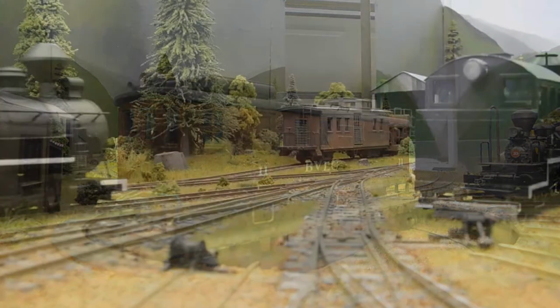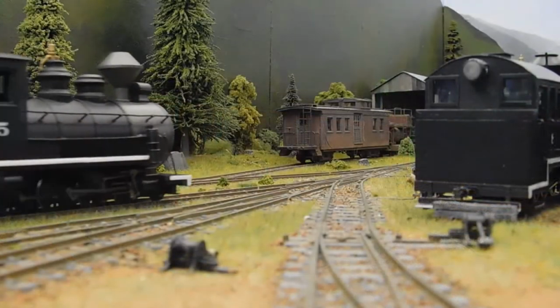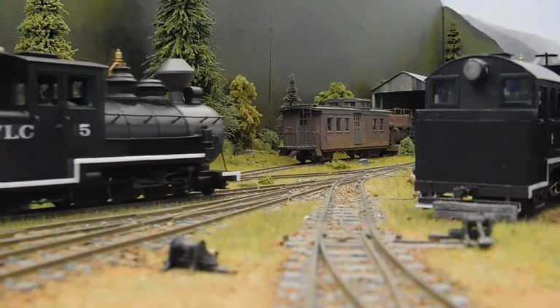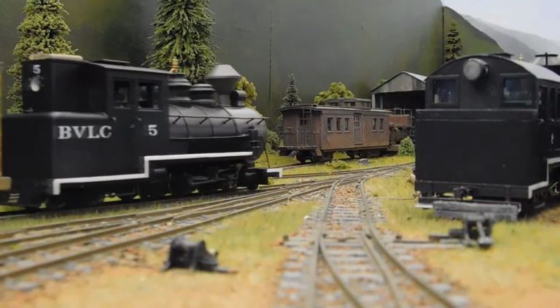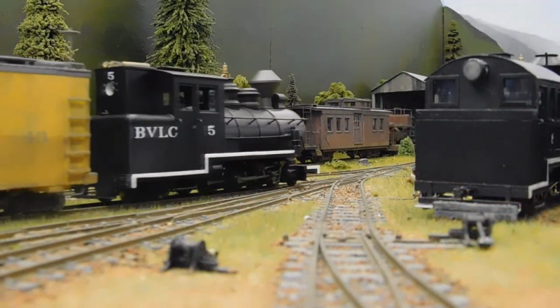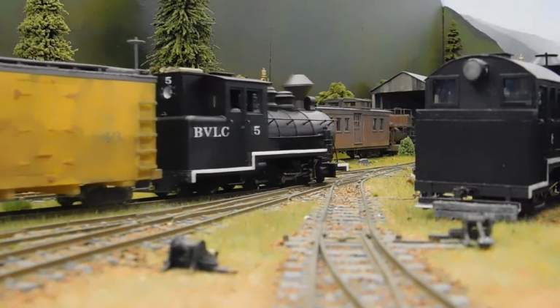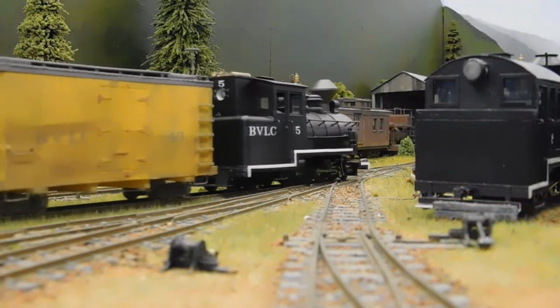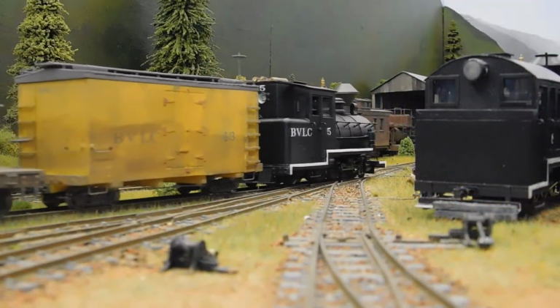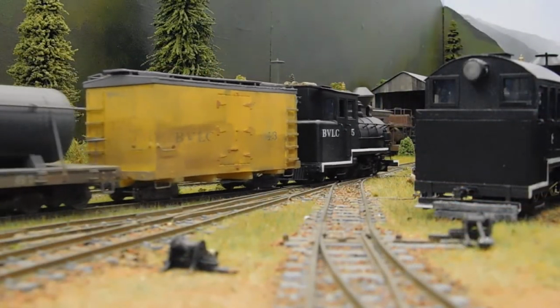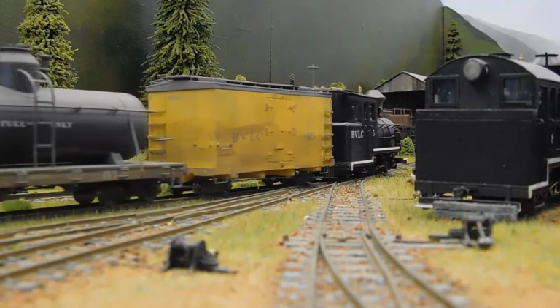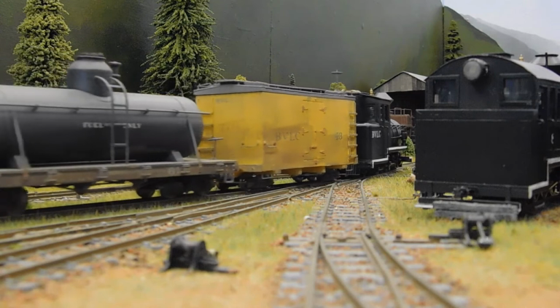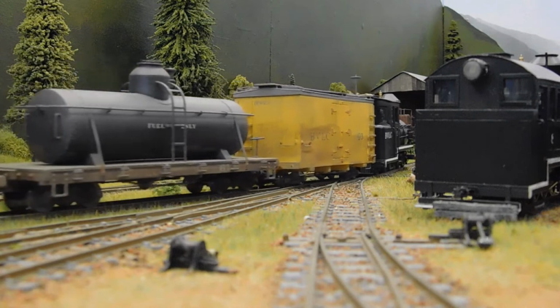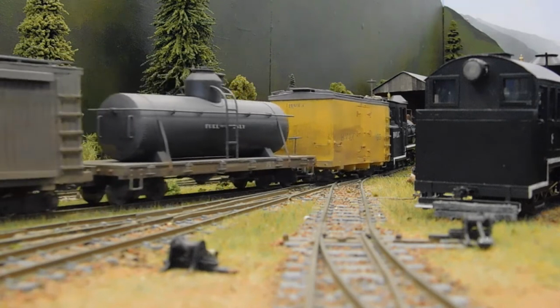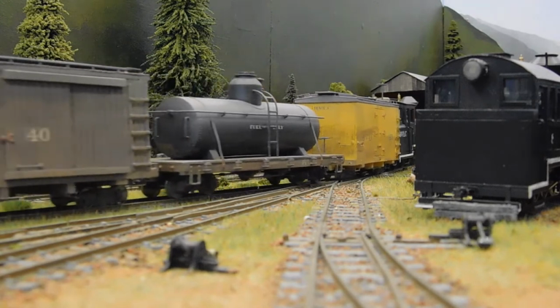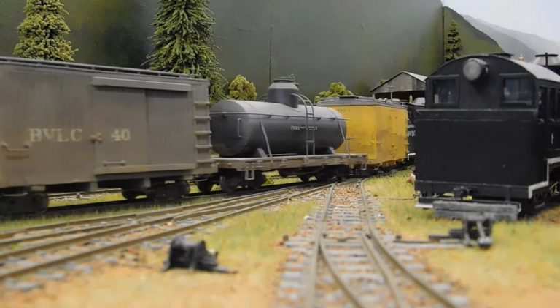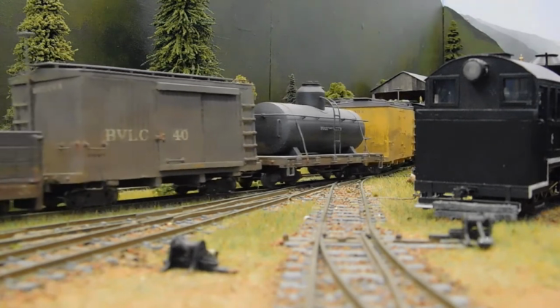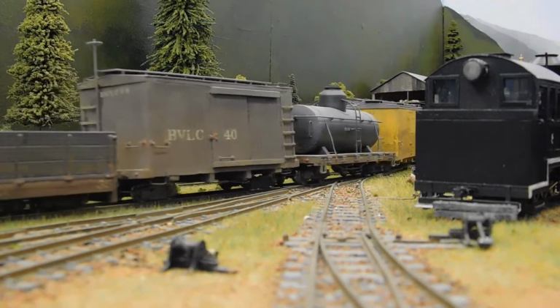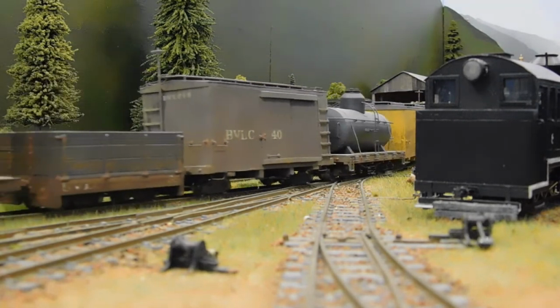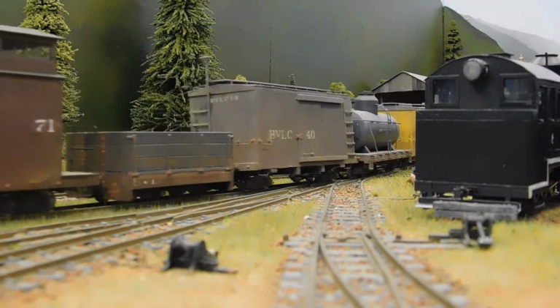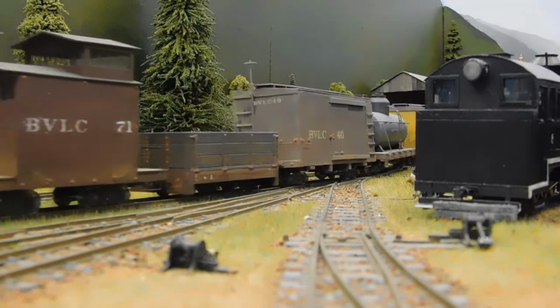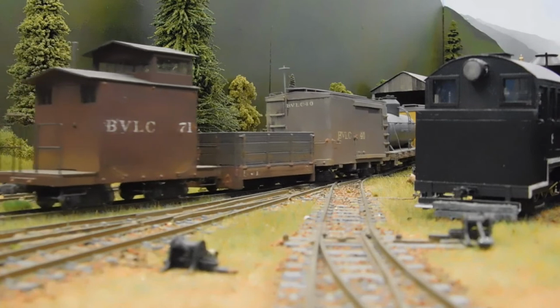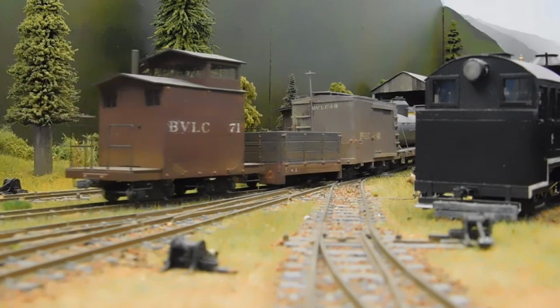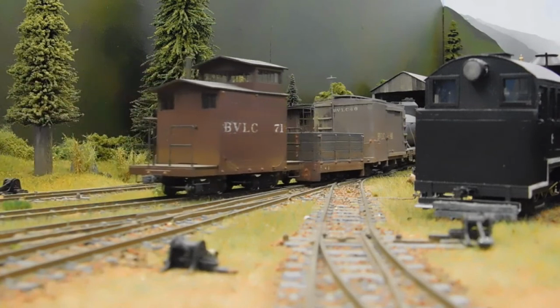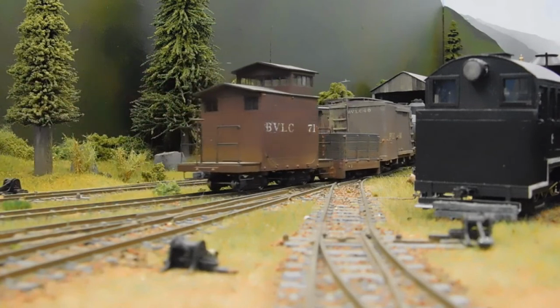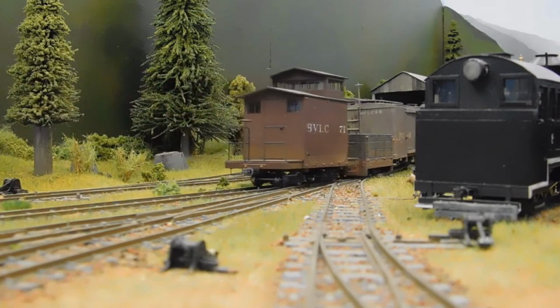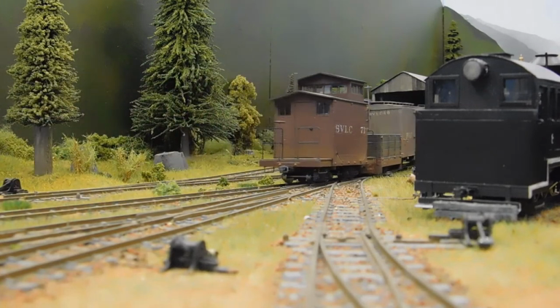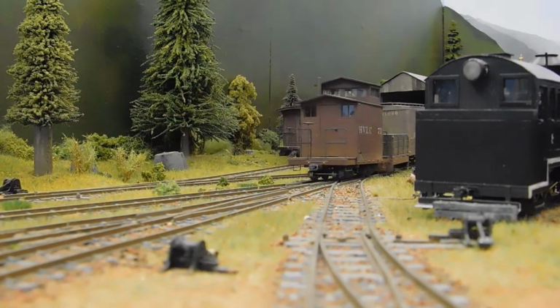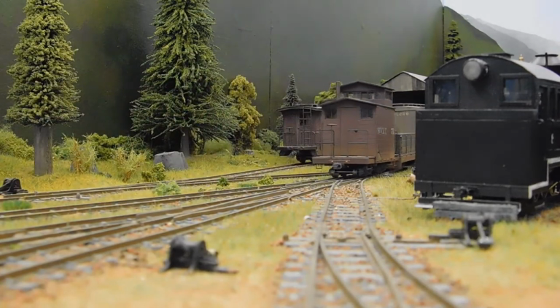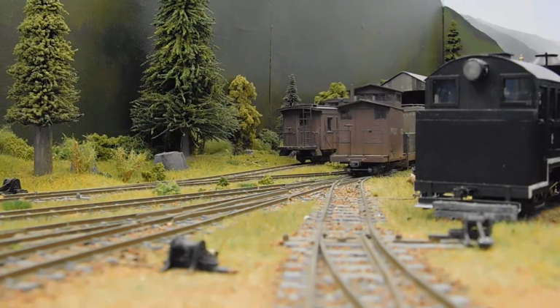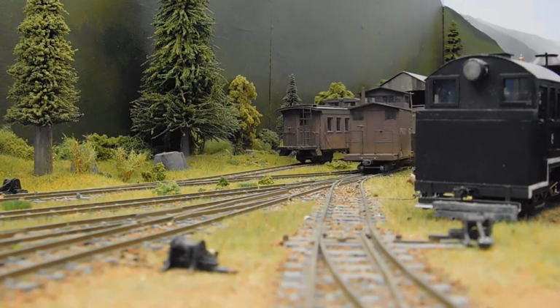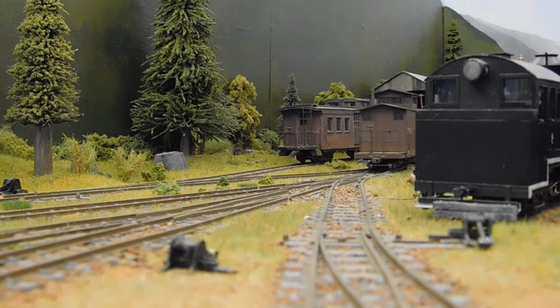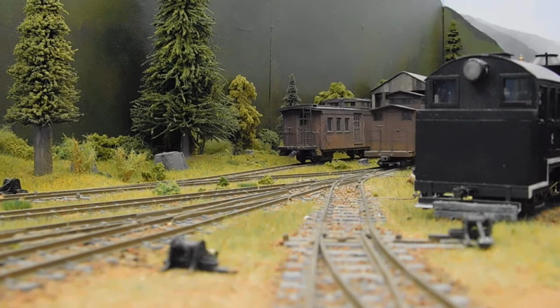I've just completed my latest build, Bradford Valley Lumber Cone No. 5. In this video, I'll talk you through how I built it, the decisions made on the way, and some of the mistakes I made. It will be a bit of a slideshow, as I was originally planning to do this as a written blog post.